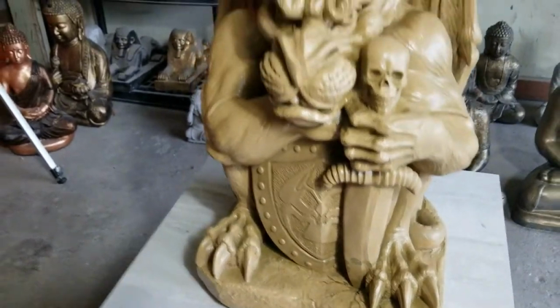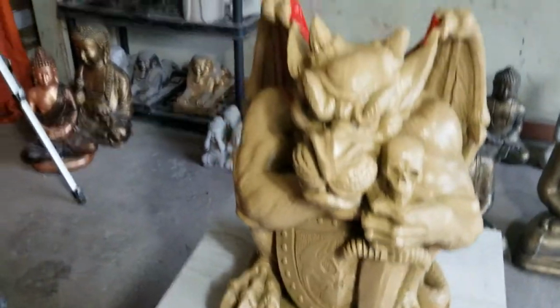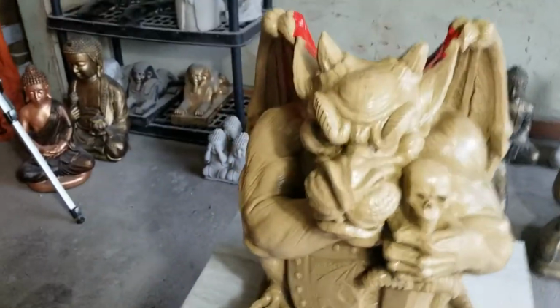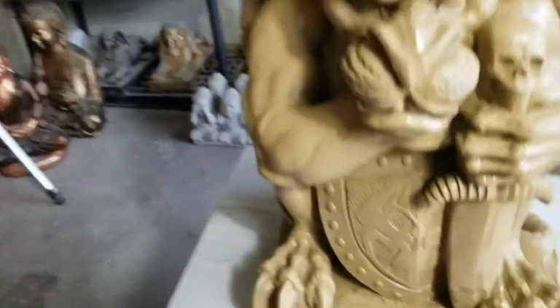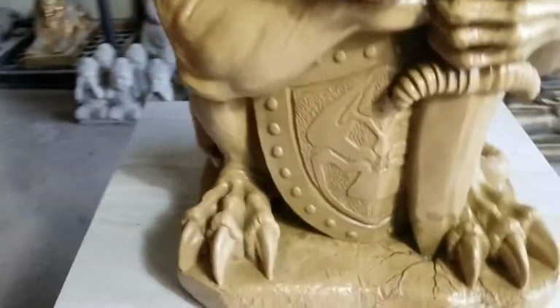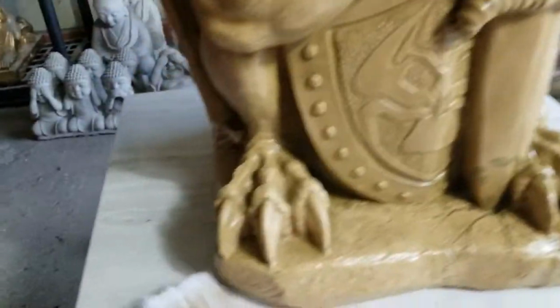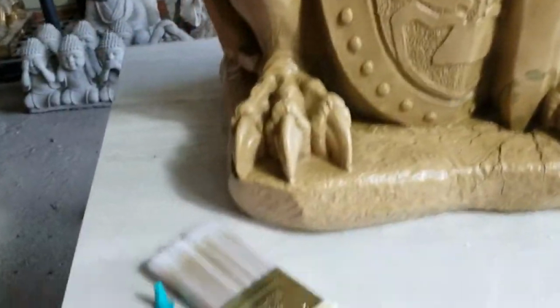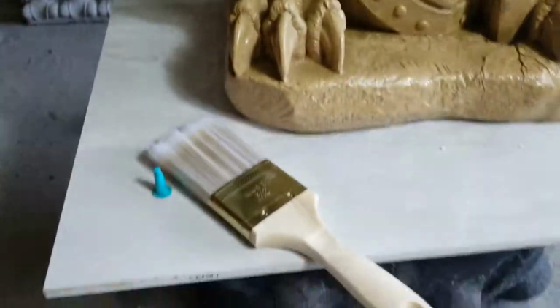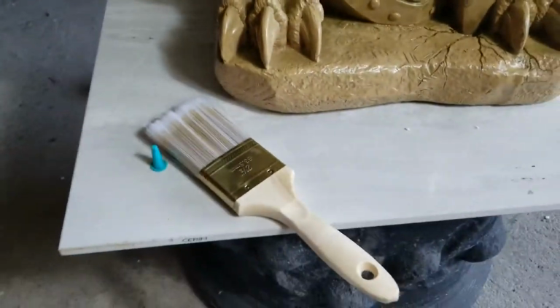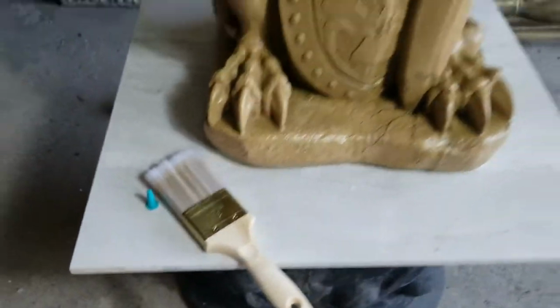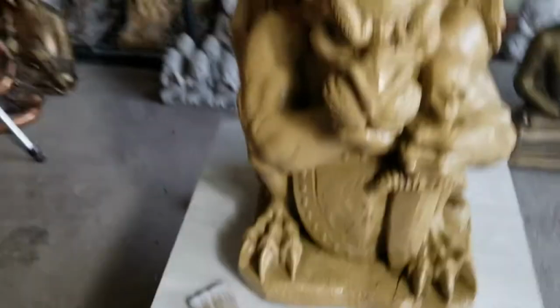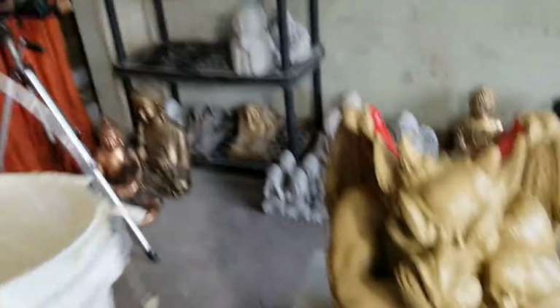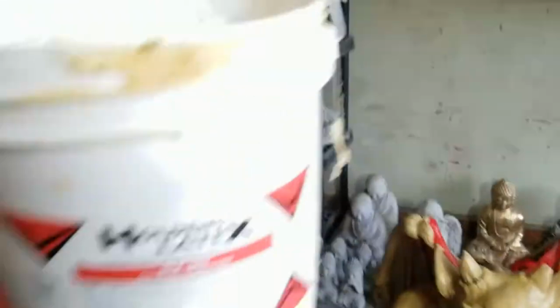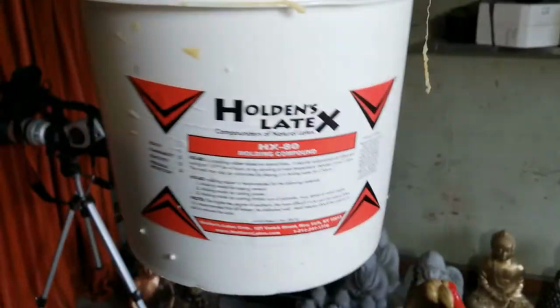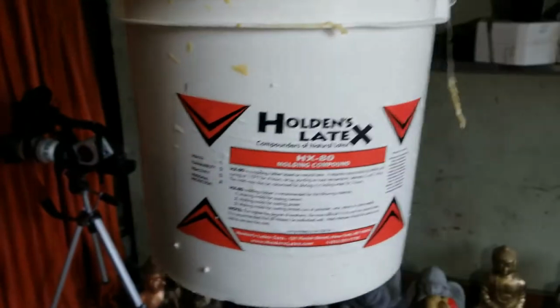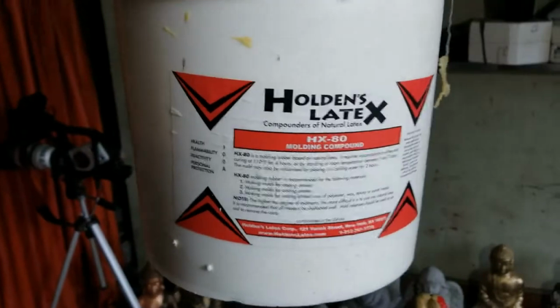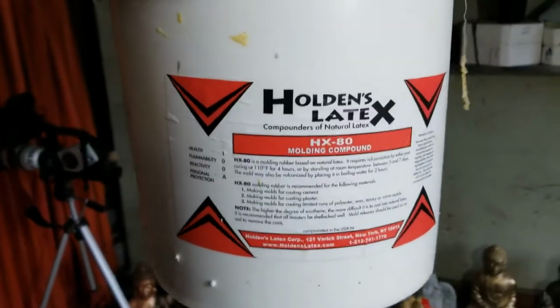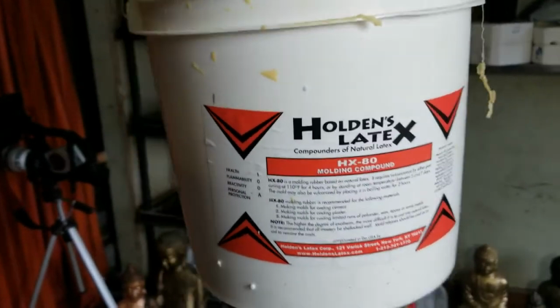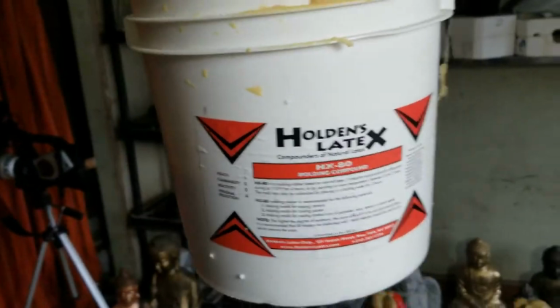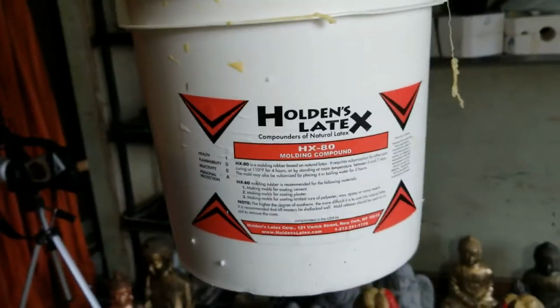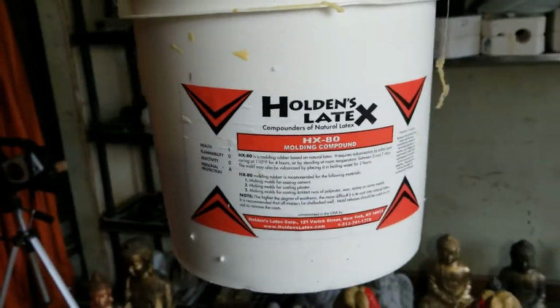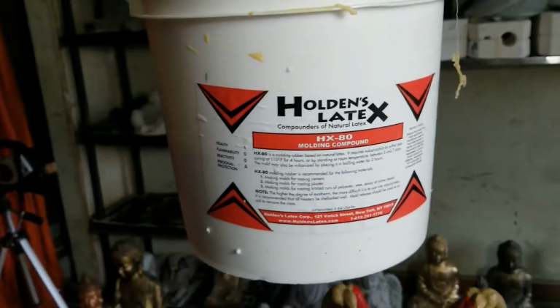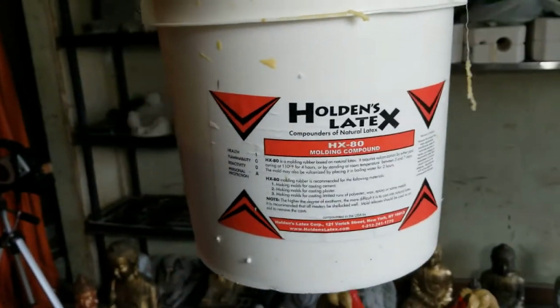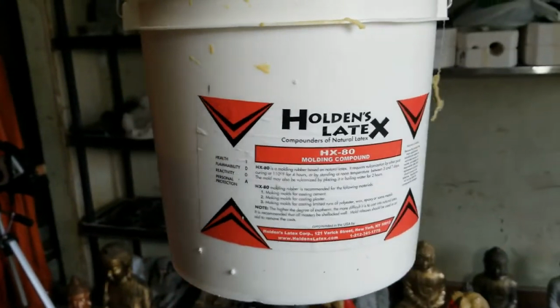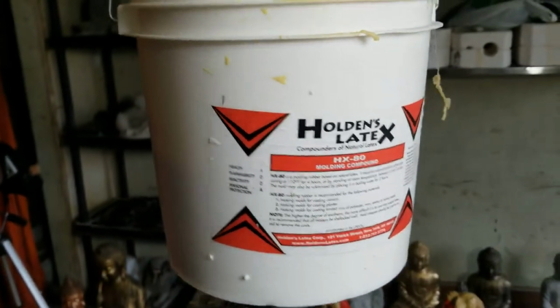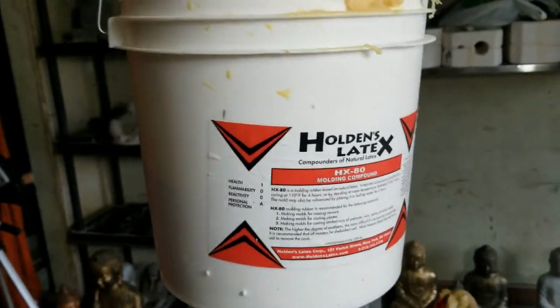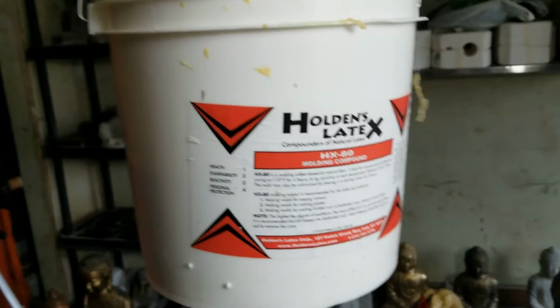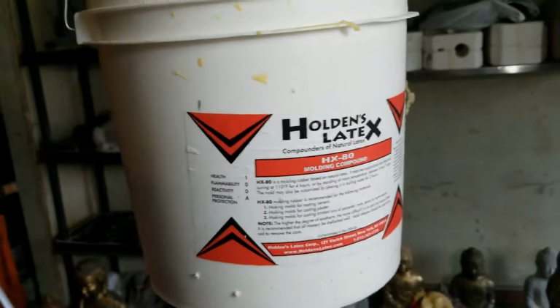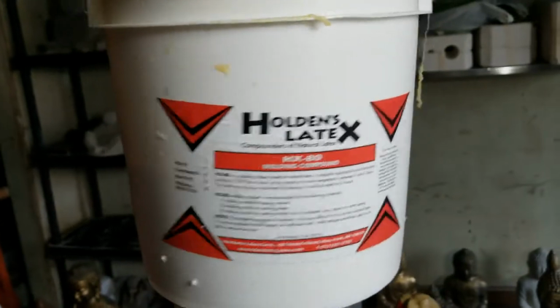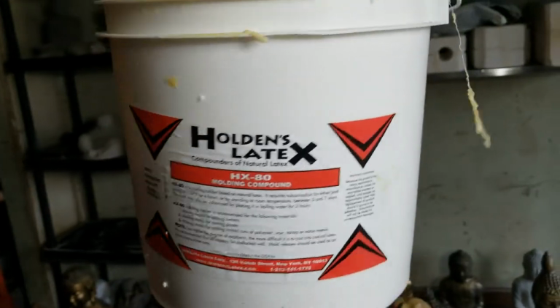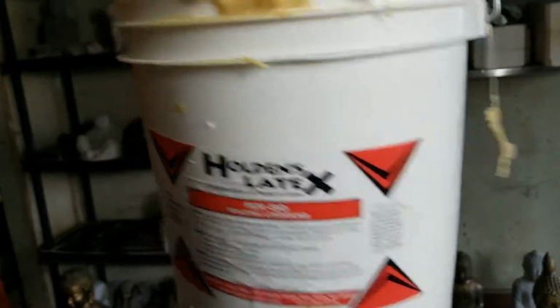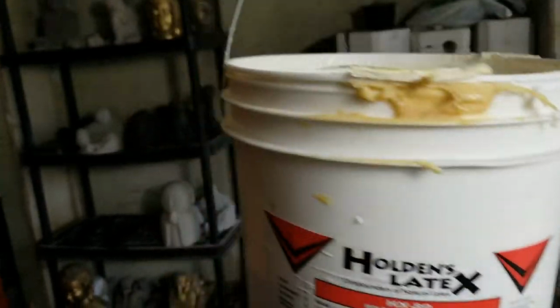I got my latex here. The brand I use is called Holden's and for a two-gallon jug it's about a hundred dollars.